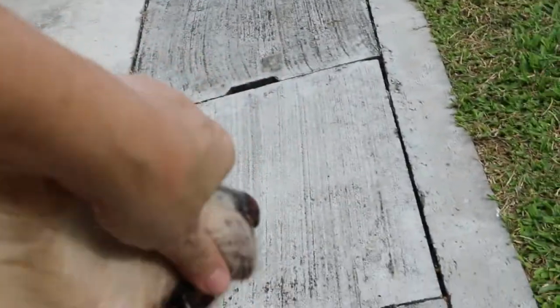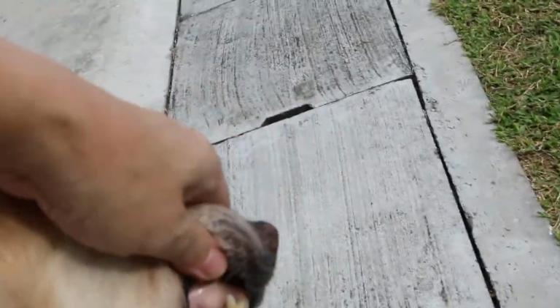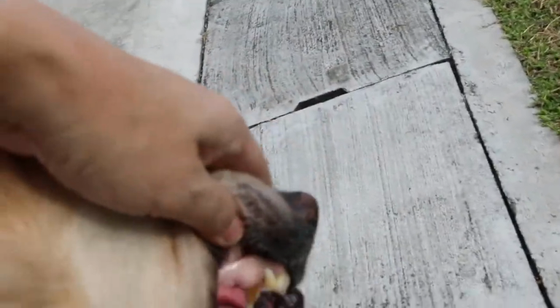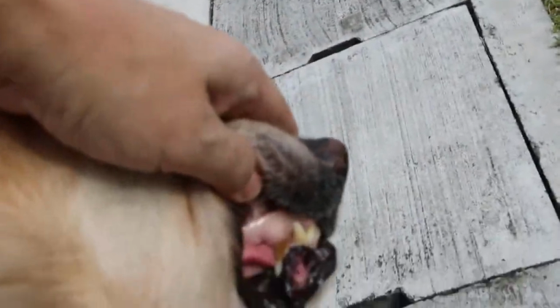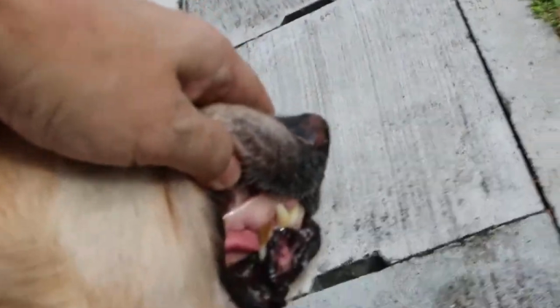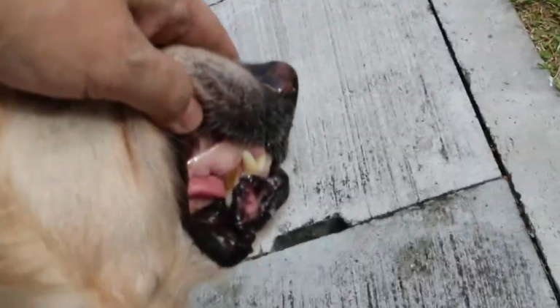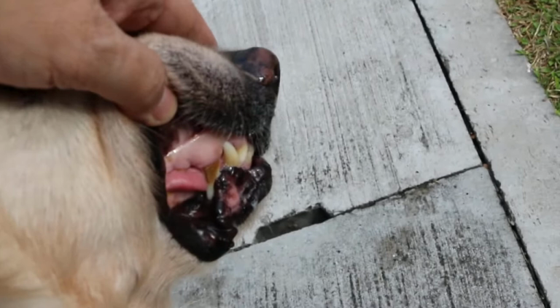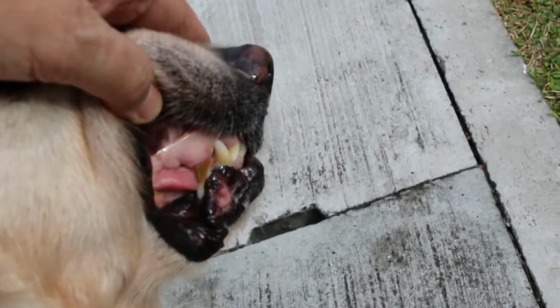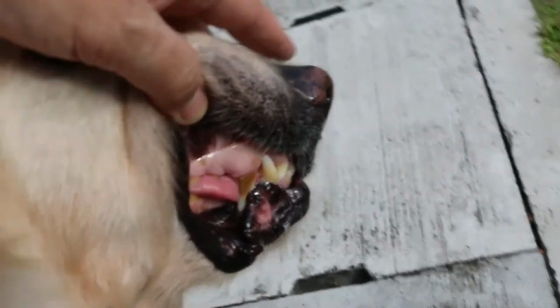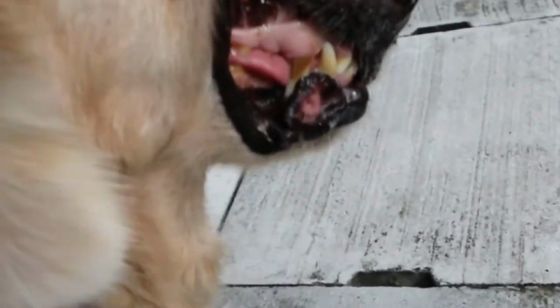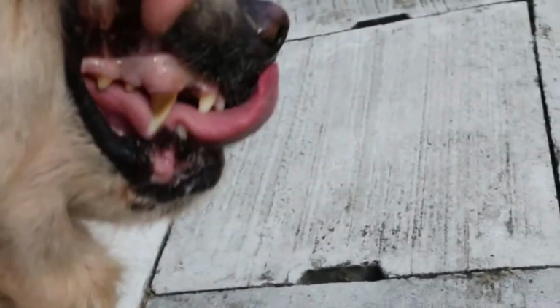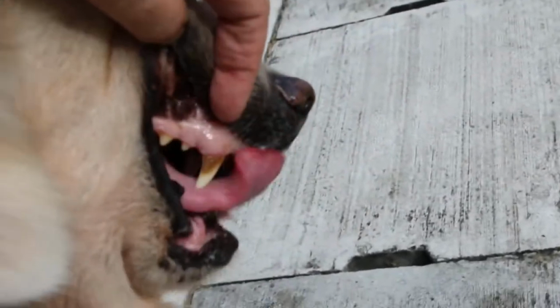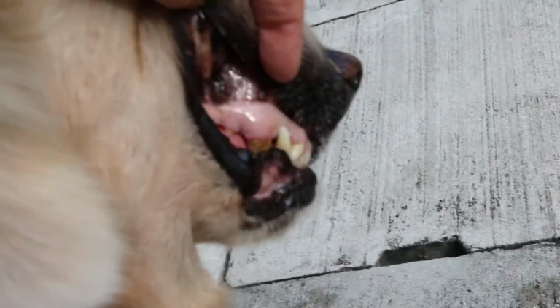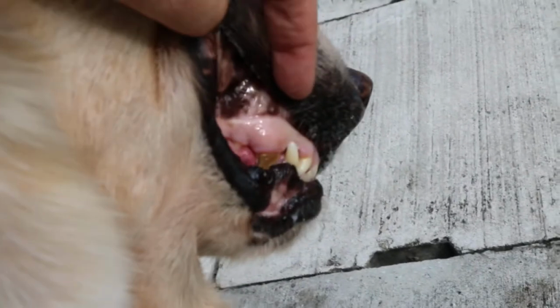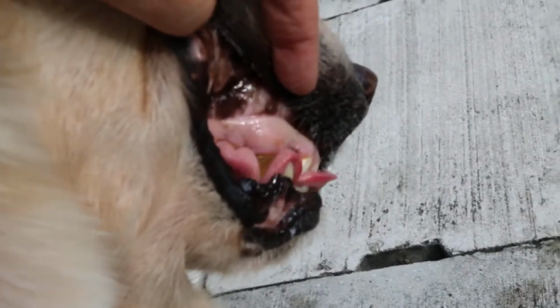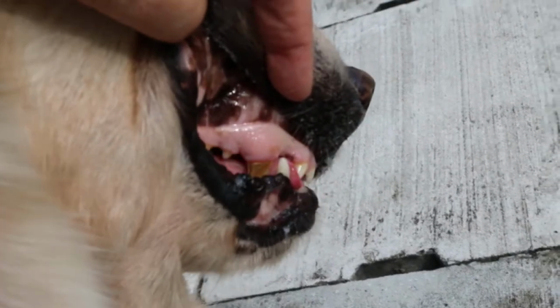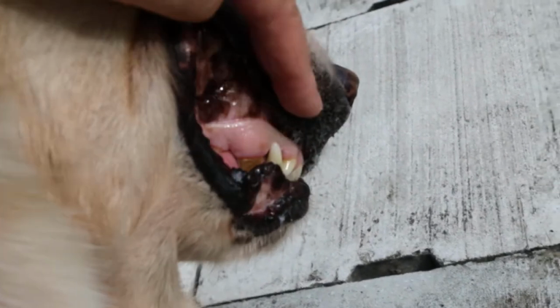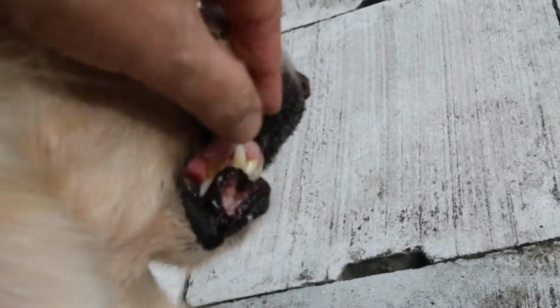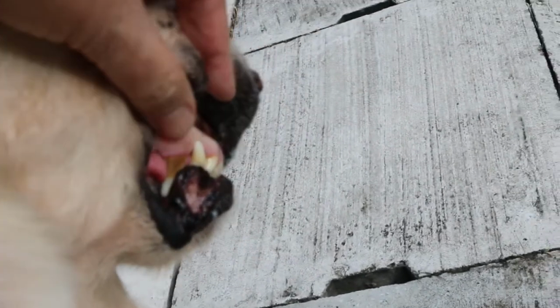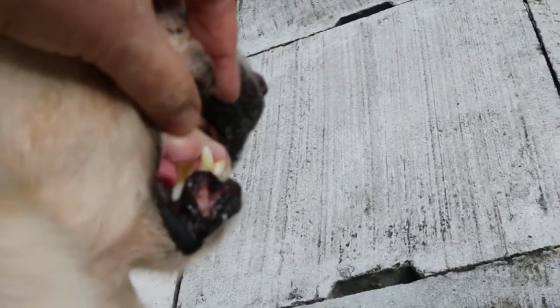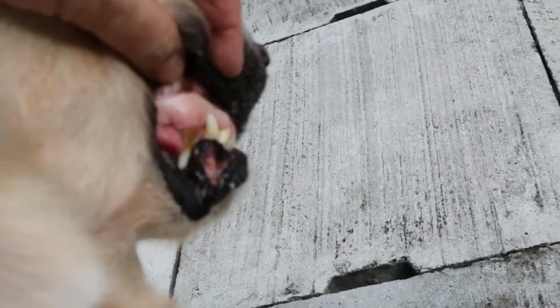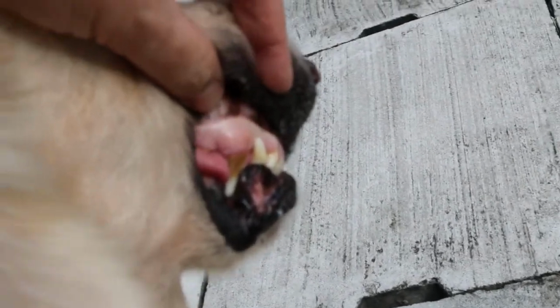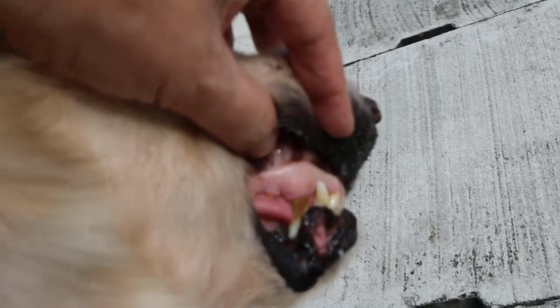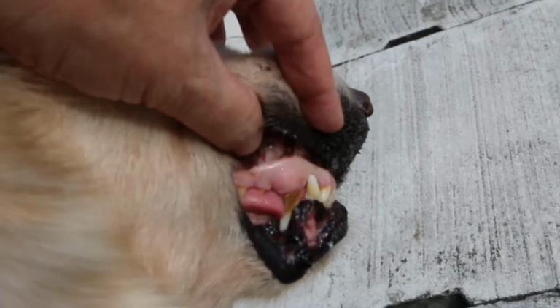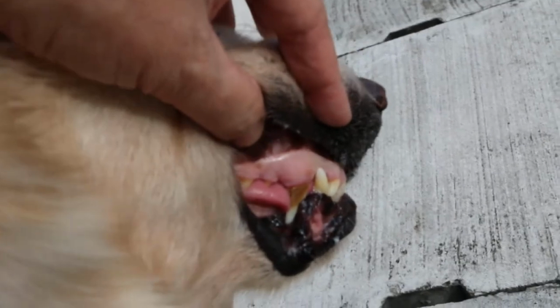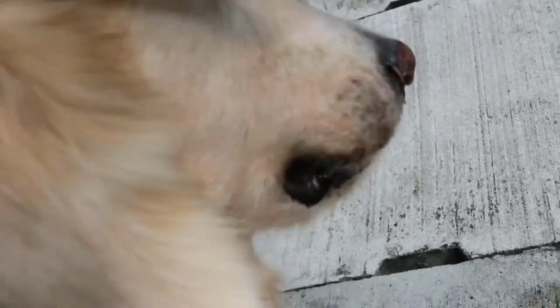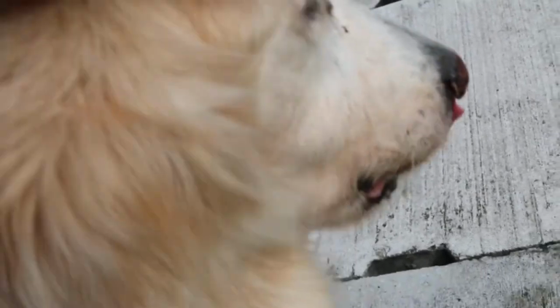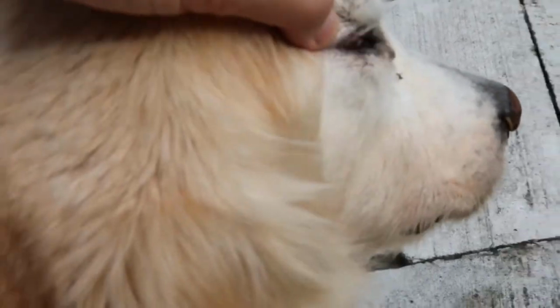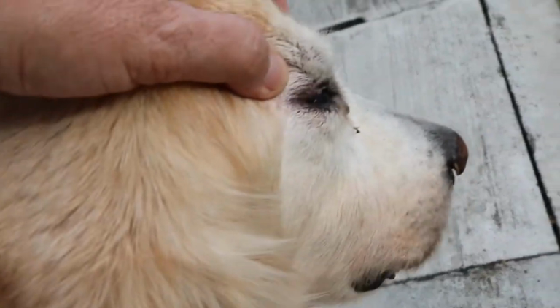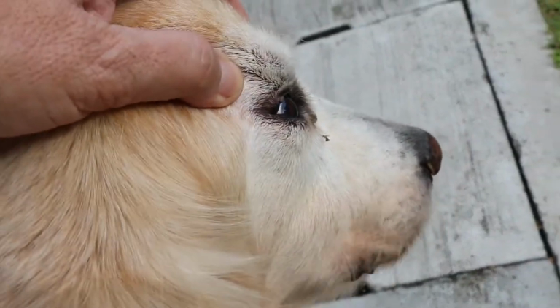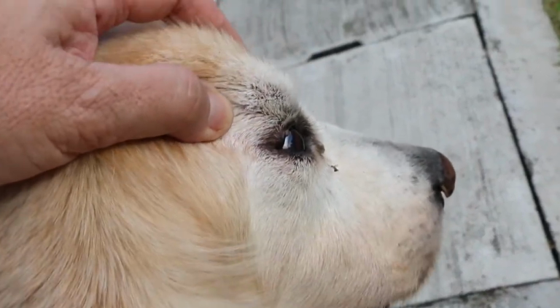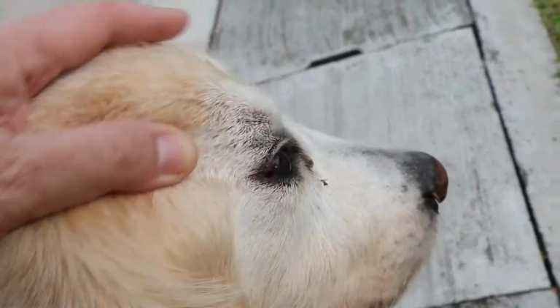Now you can see the membrane is still pink — more pink. And overall, you can see she is more alert here.